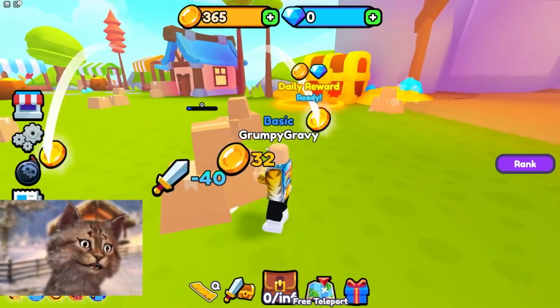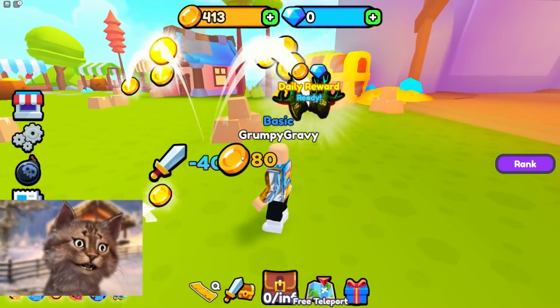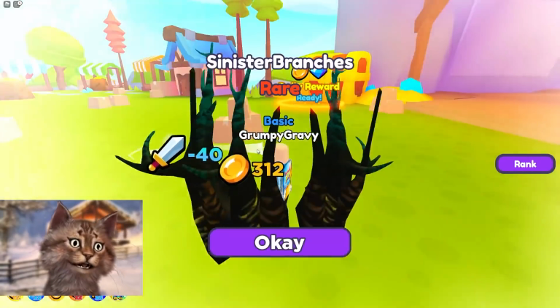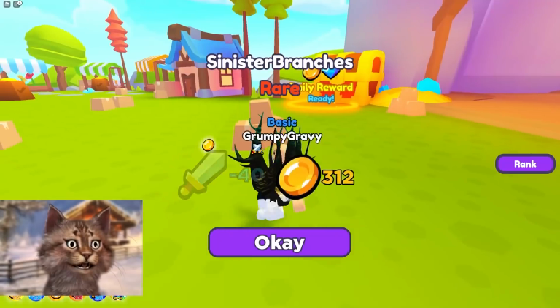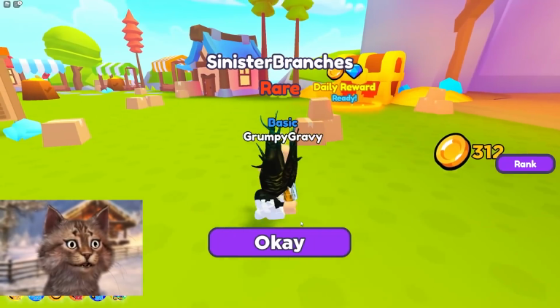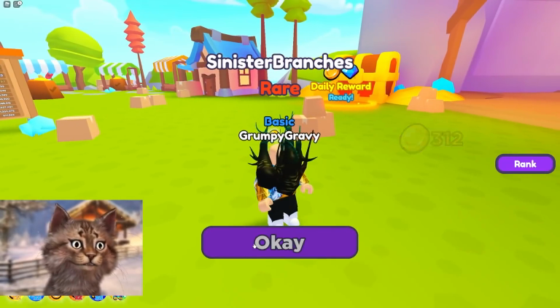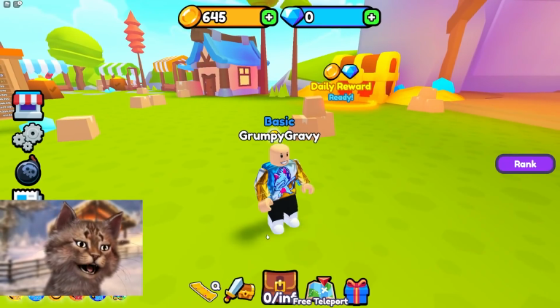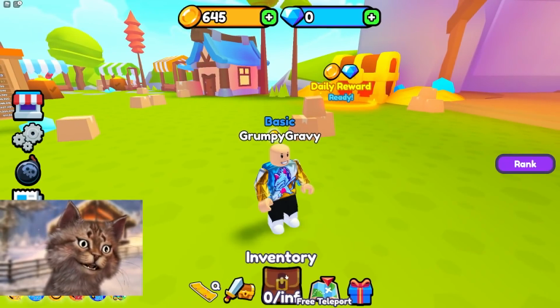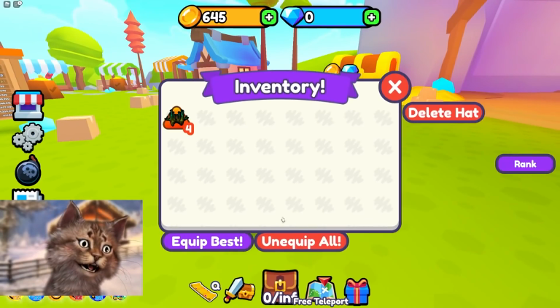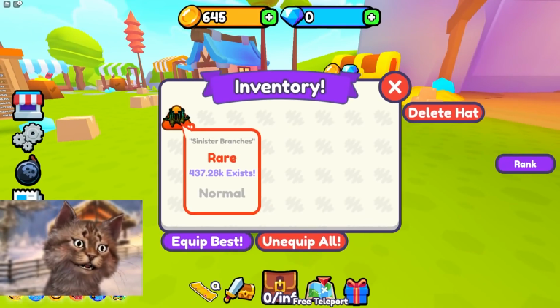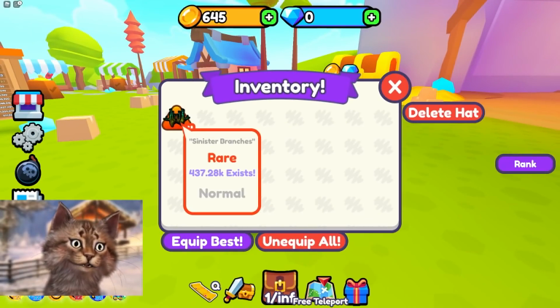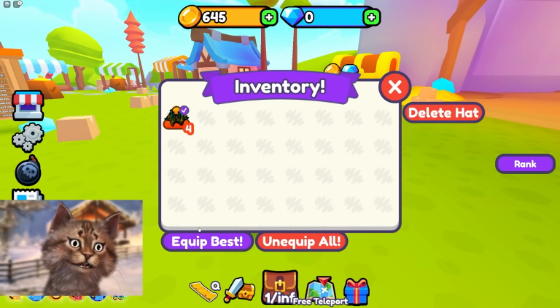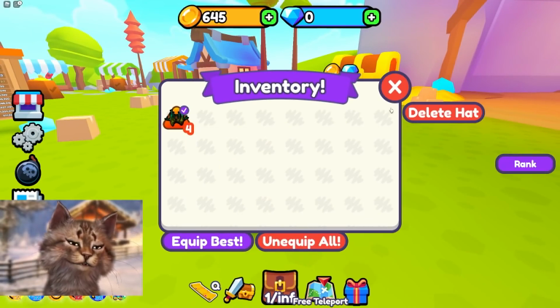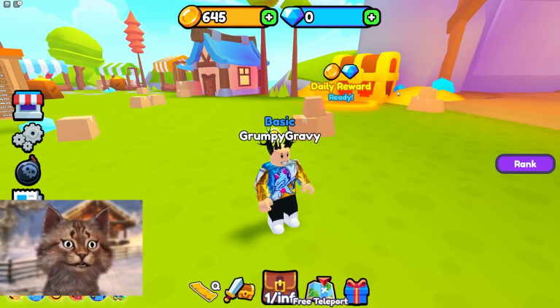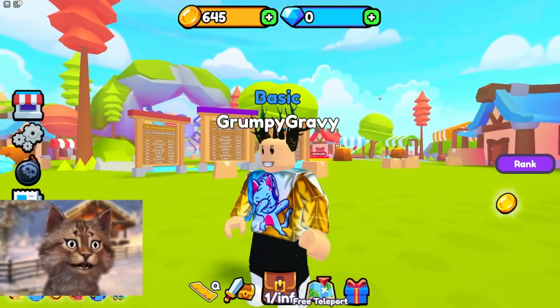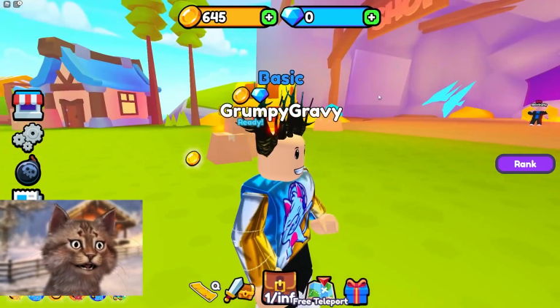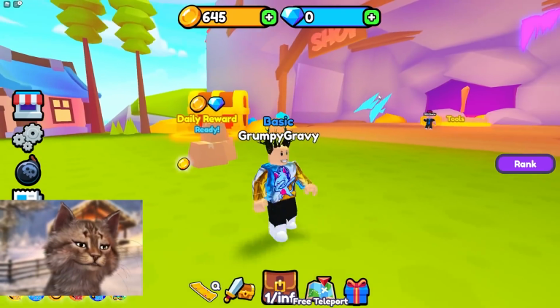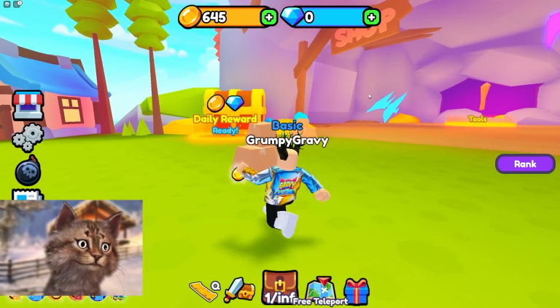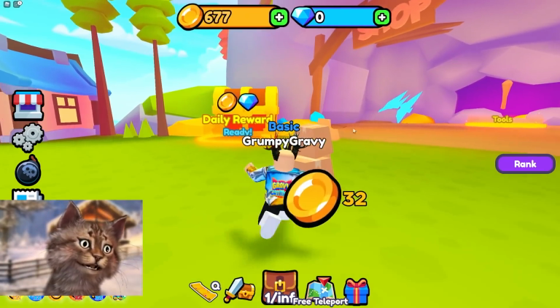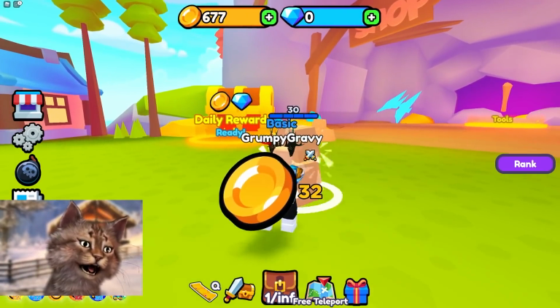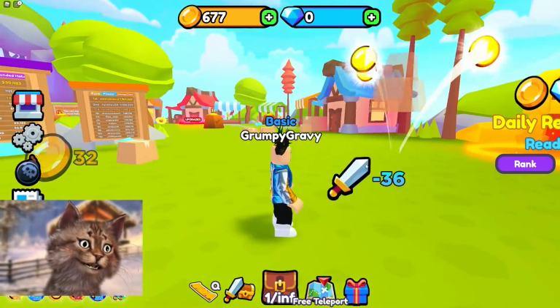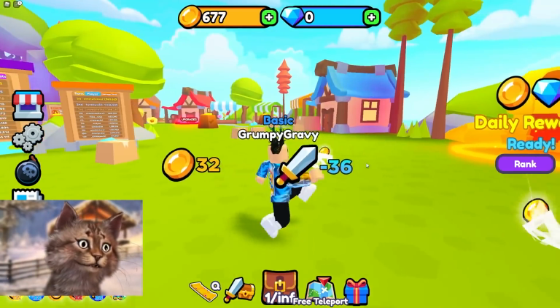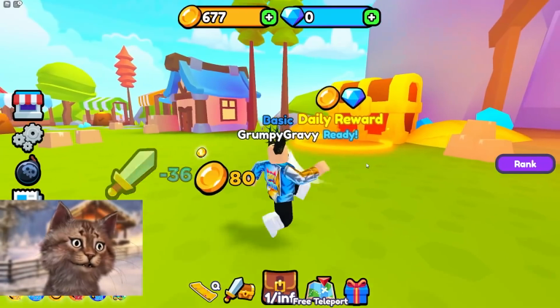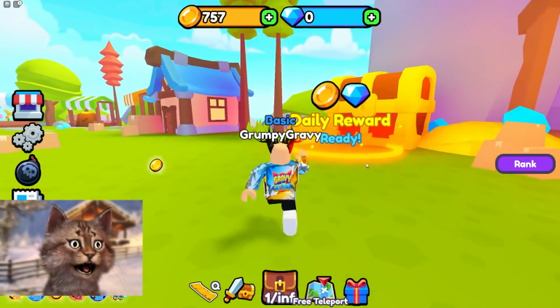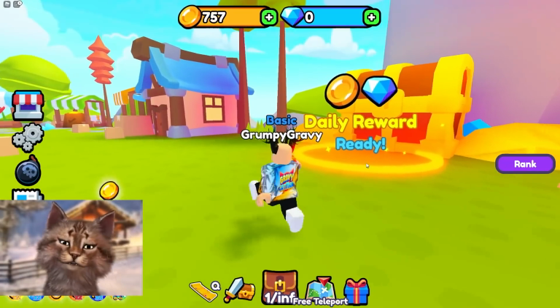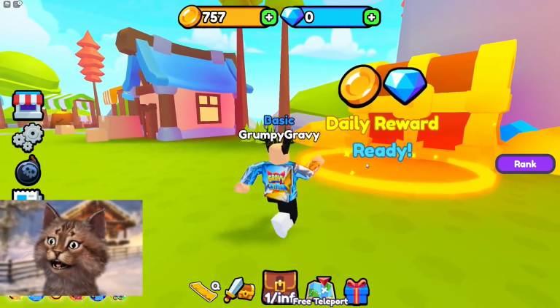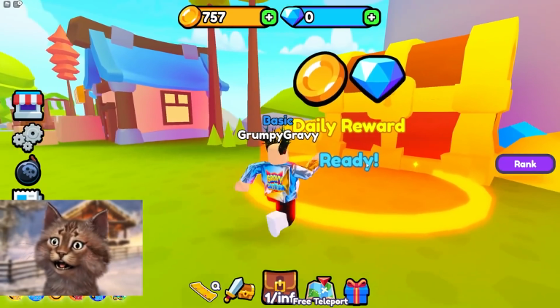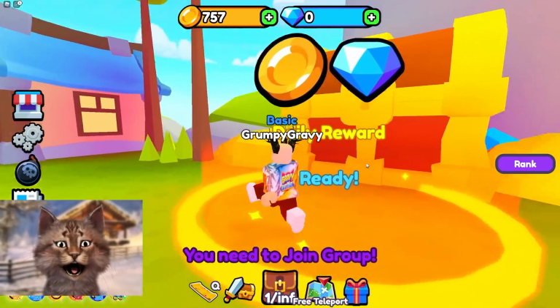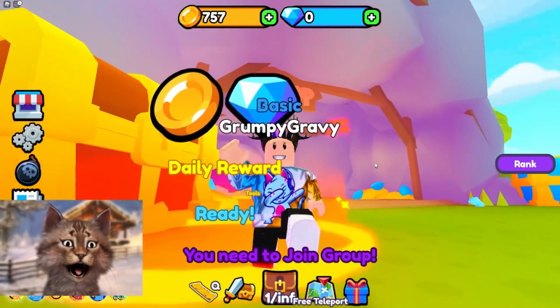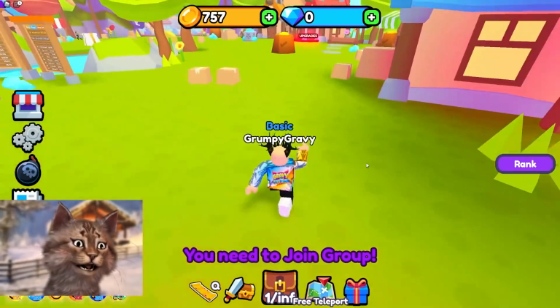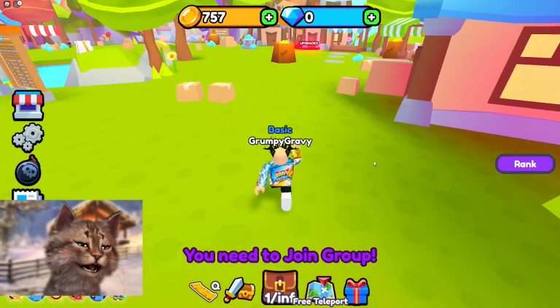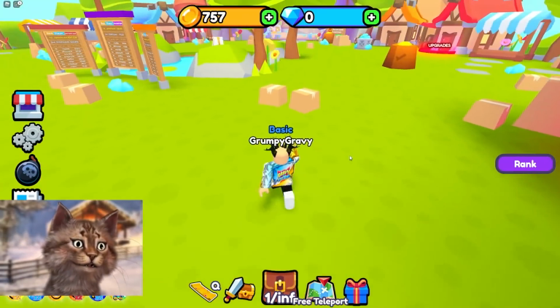Start punching stuff. So in this game you punch stuff and you get a hat. And then you can equip the hat — equip the best. I'm no longer bald. I have a hat. We got our first hat, but we gotta get an infinite amount of hats, so let's do this.